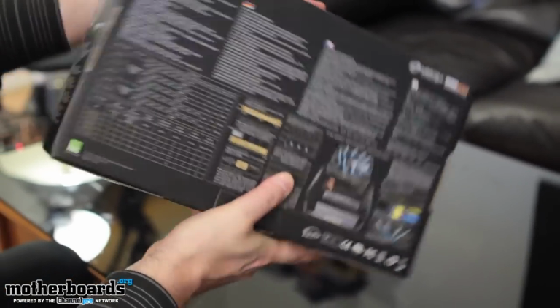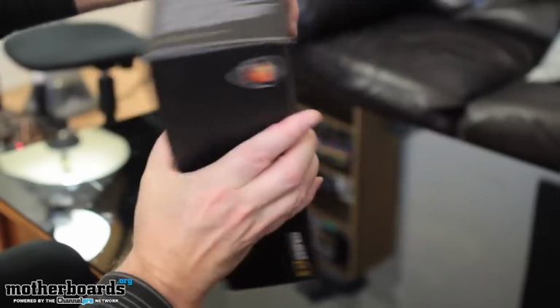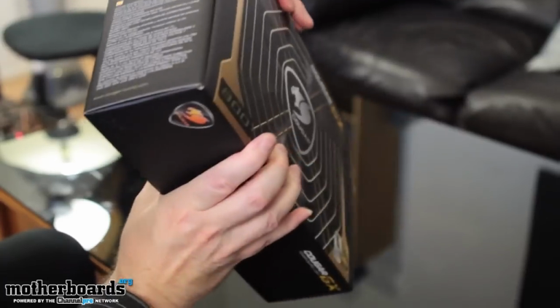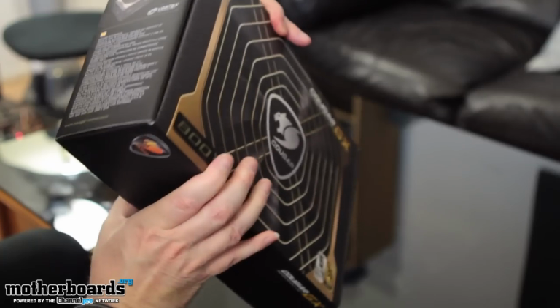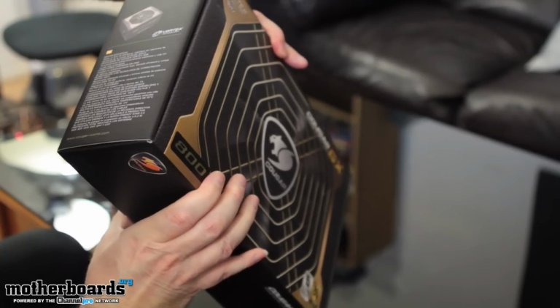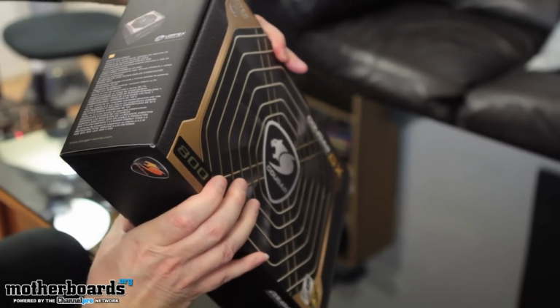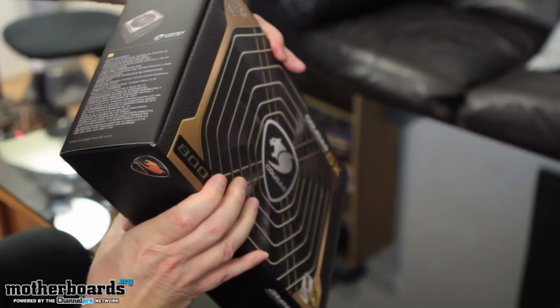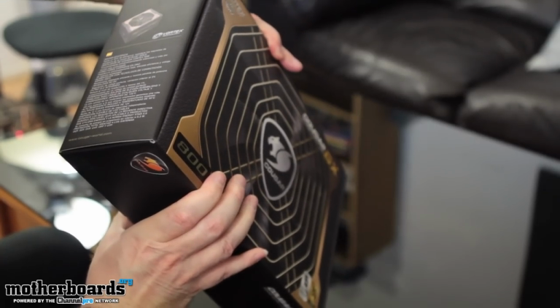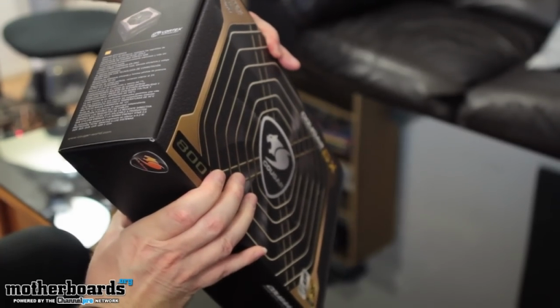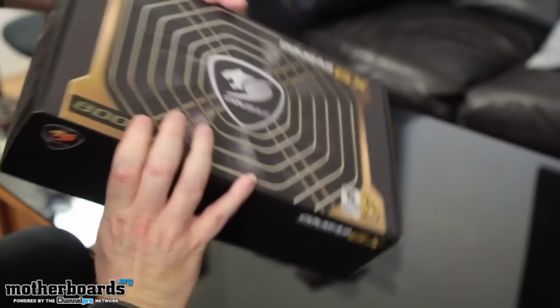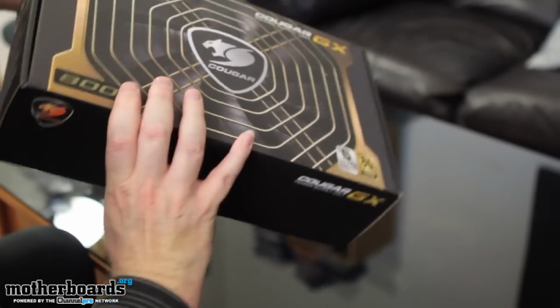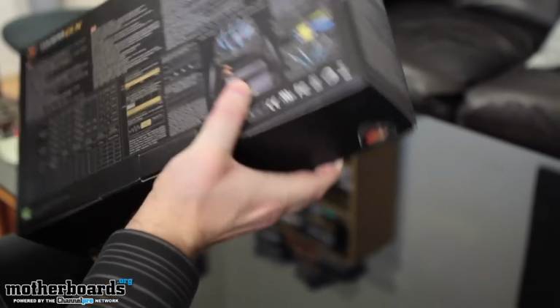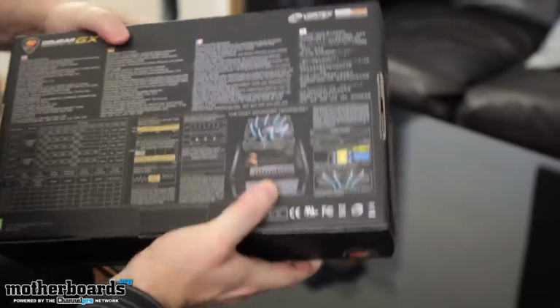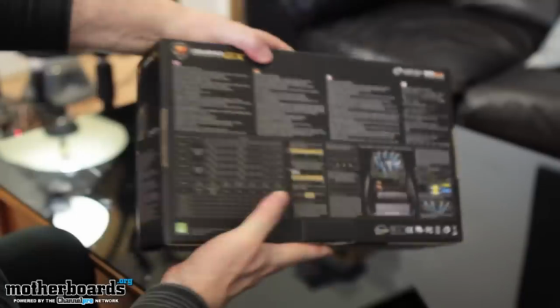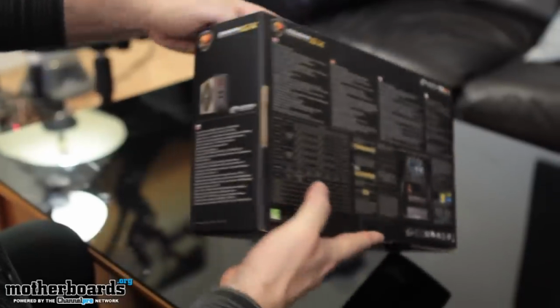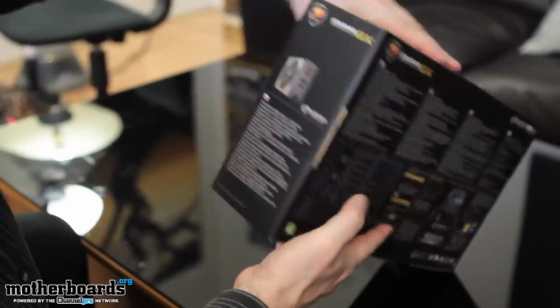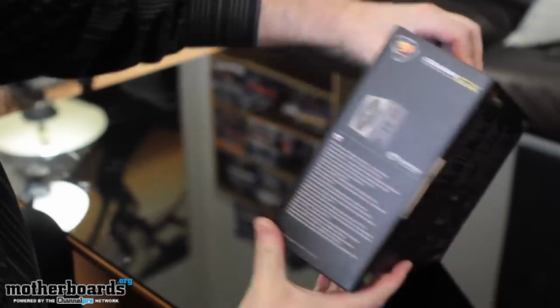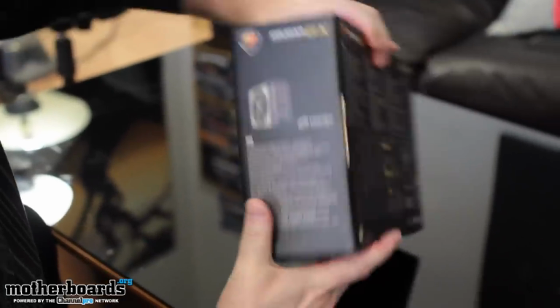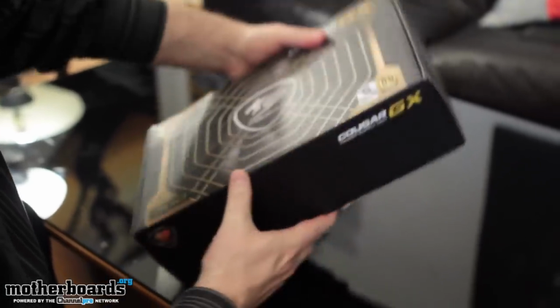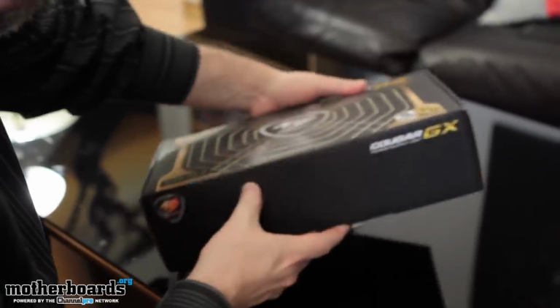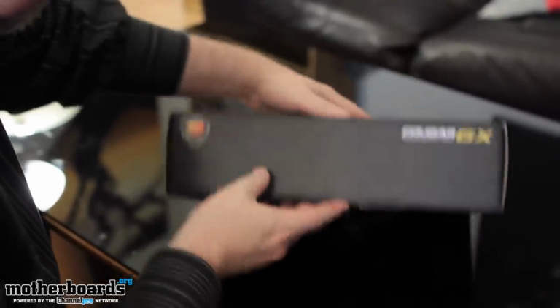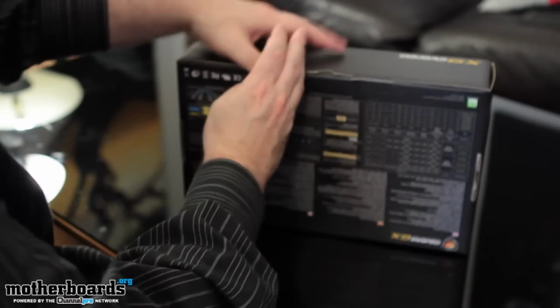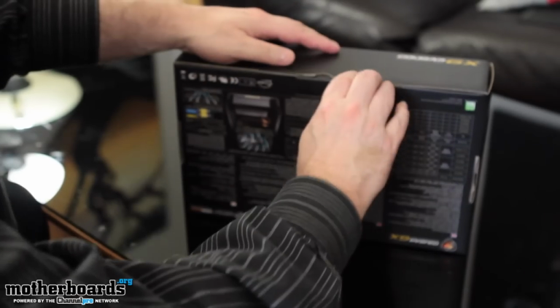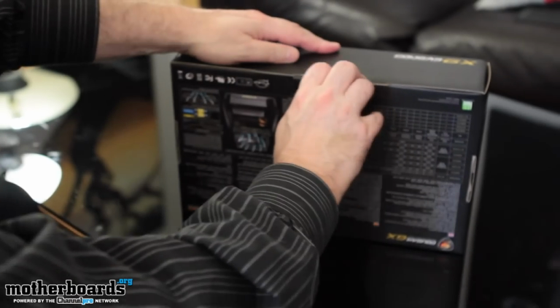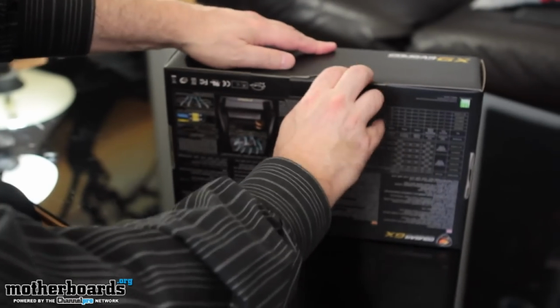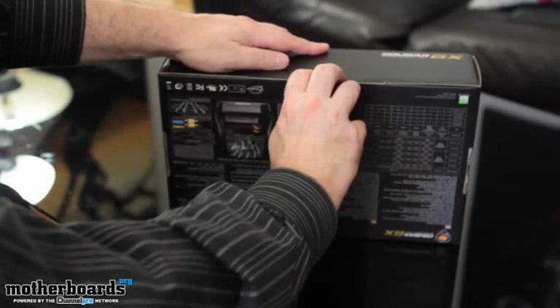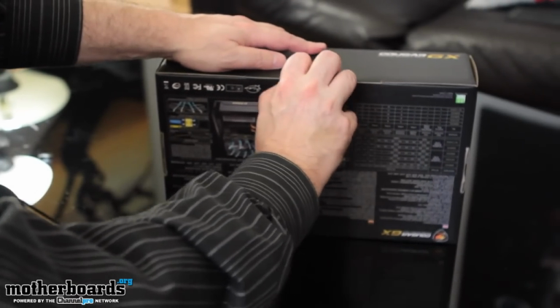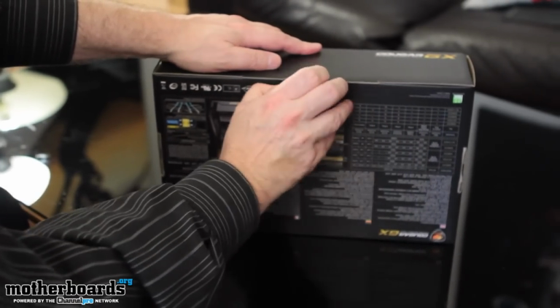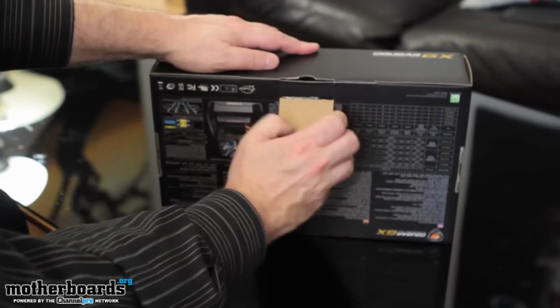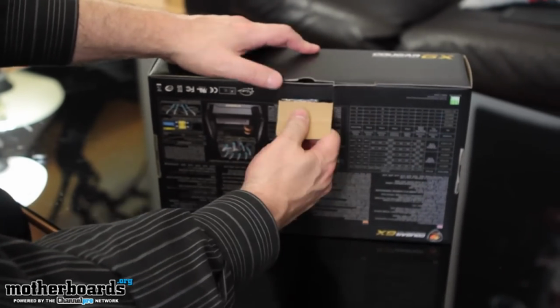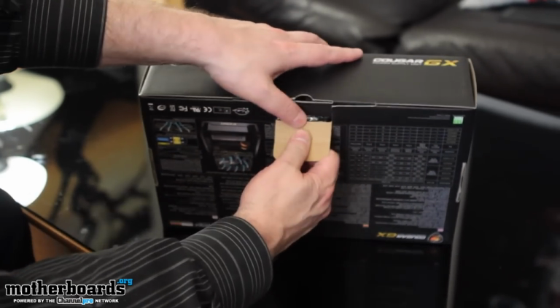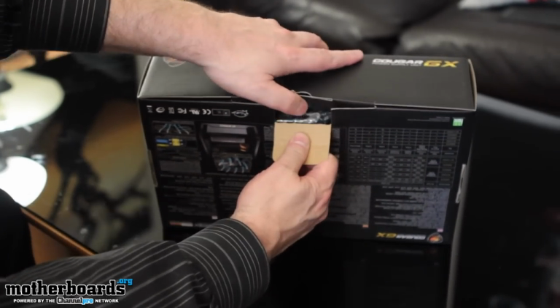The other sides aren't in English, so I'm not going to worry about those. We'll just begin the unboxing and look at the power supply. I don't think I need a knife for this — it's got a little tab right here. I'm going to tab it open.